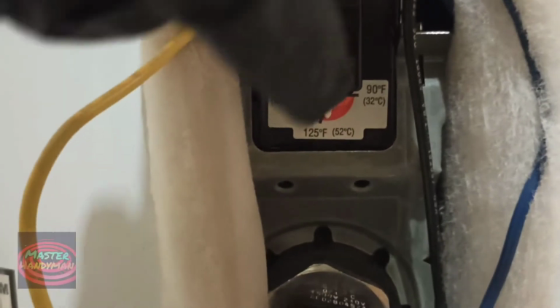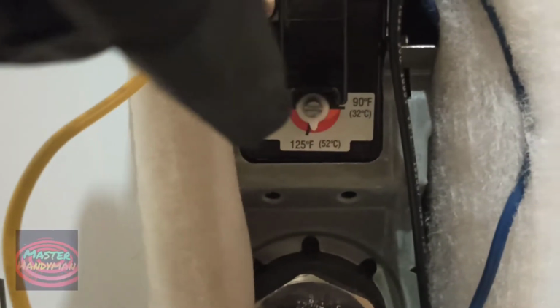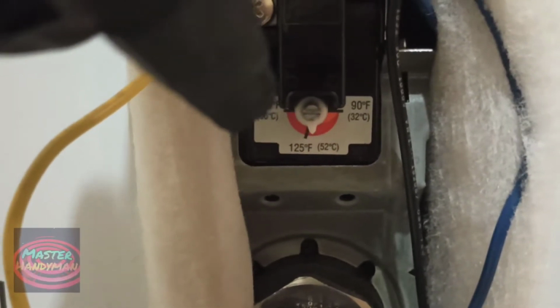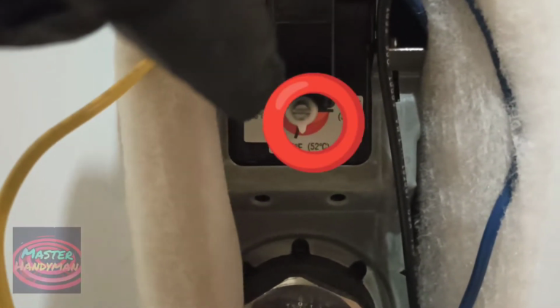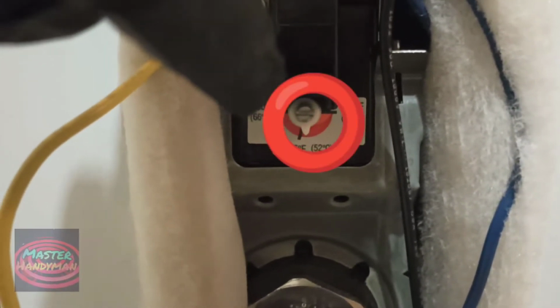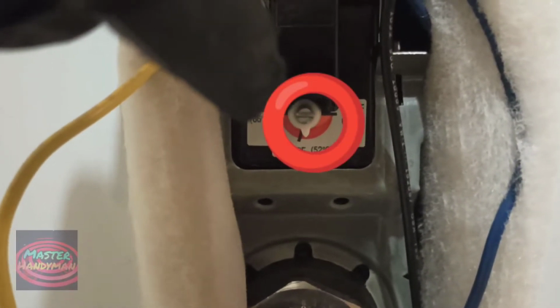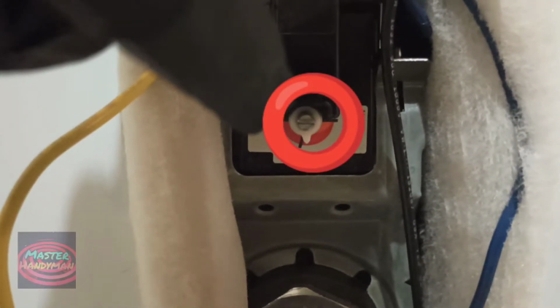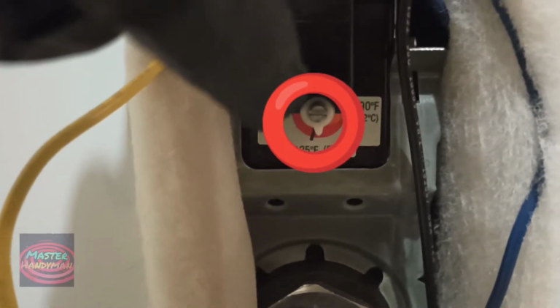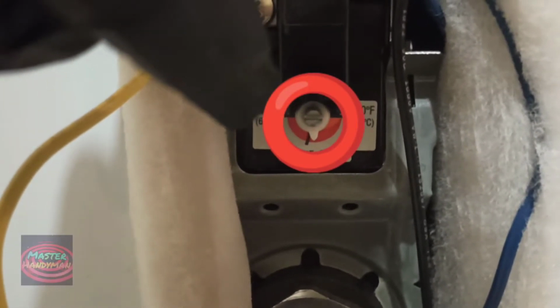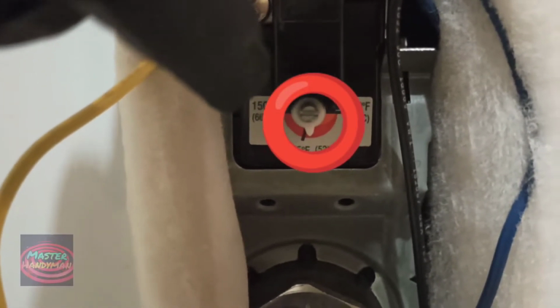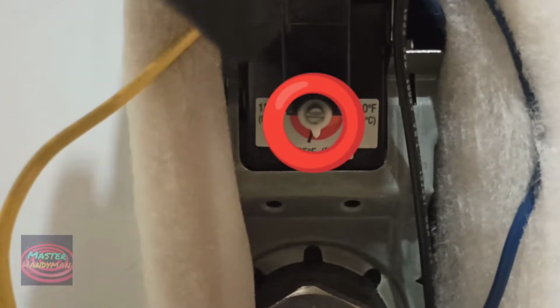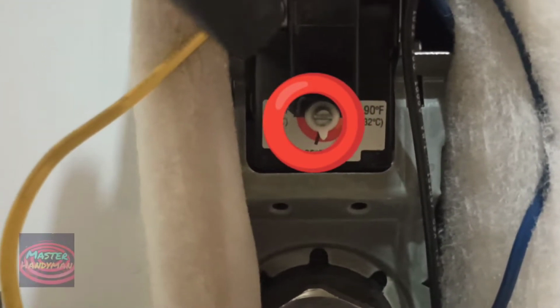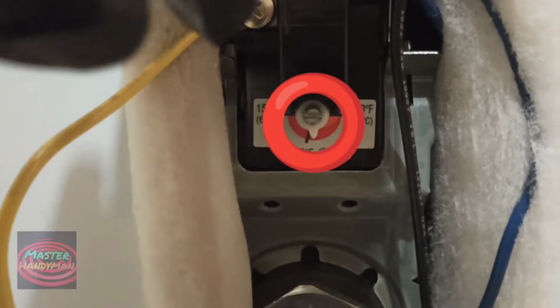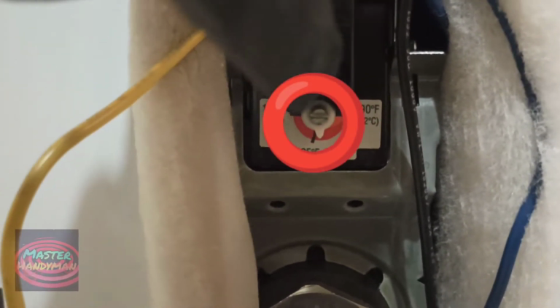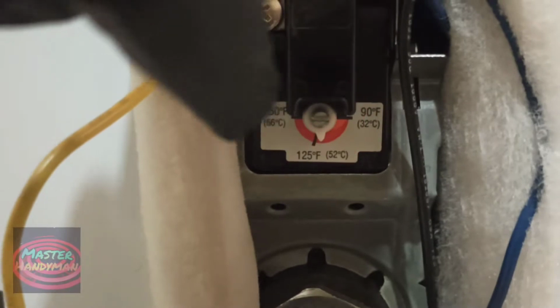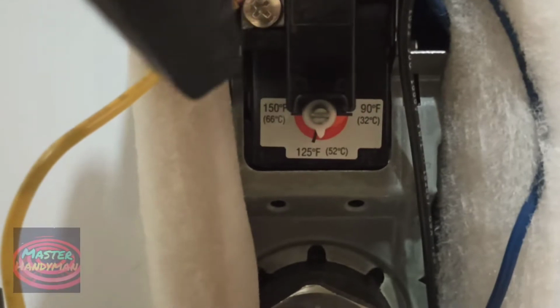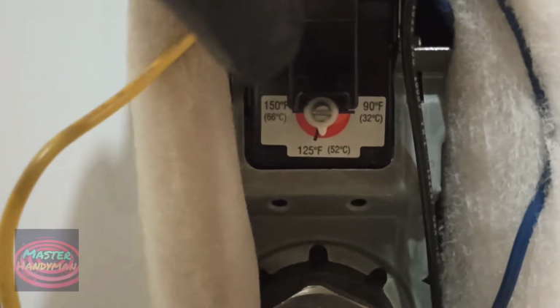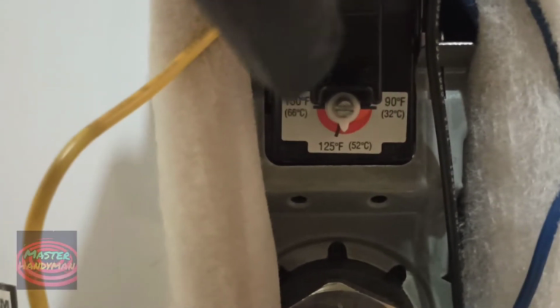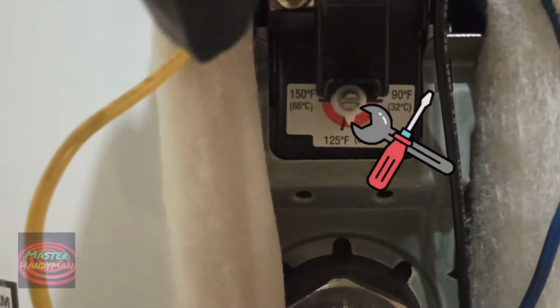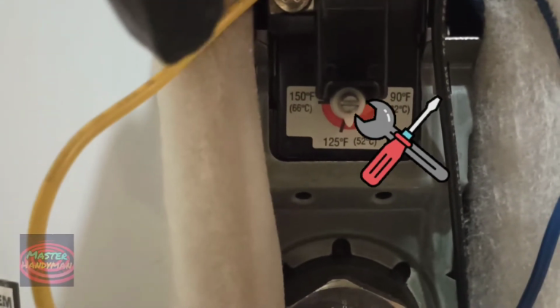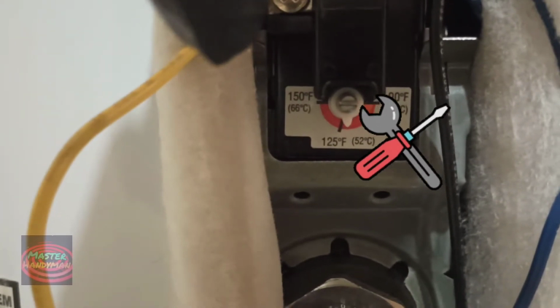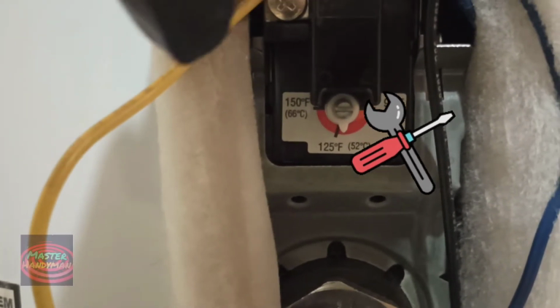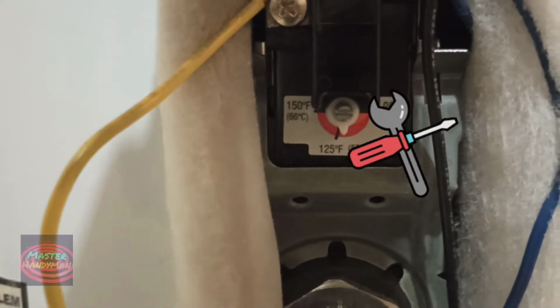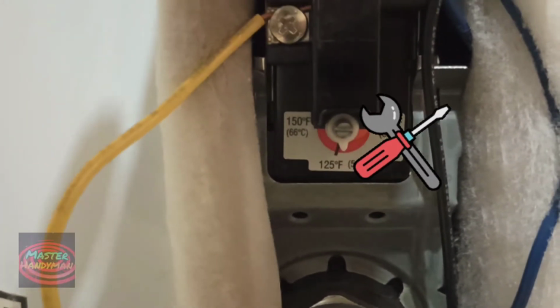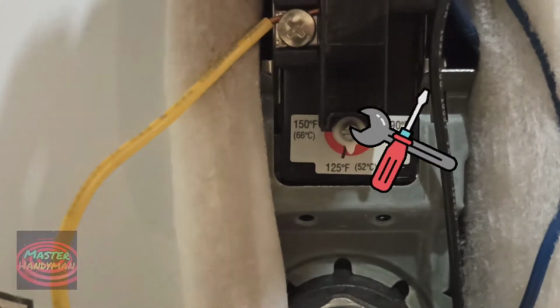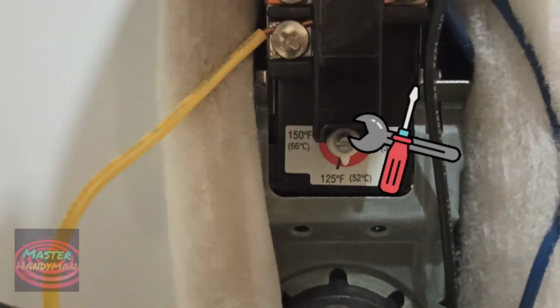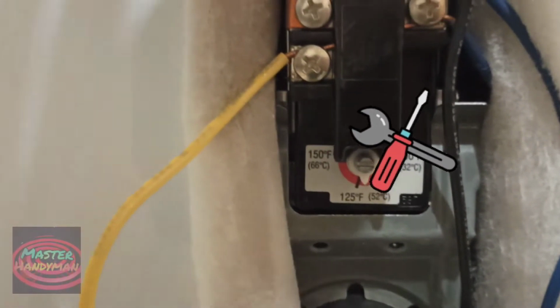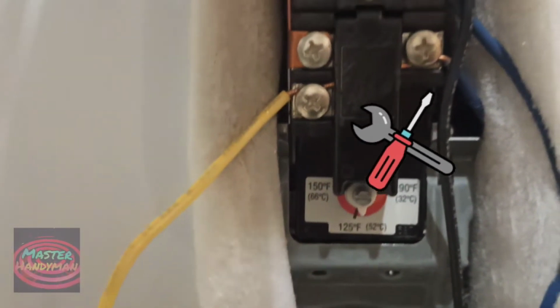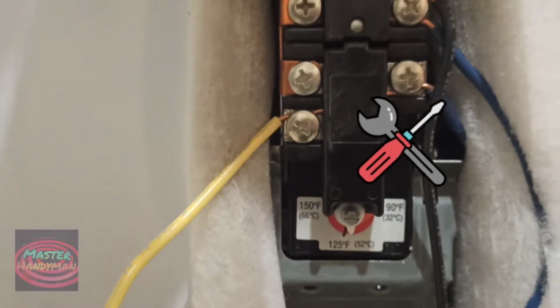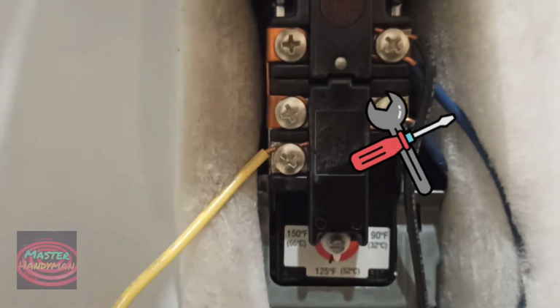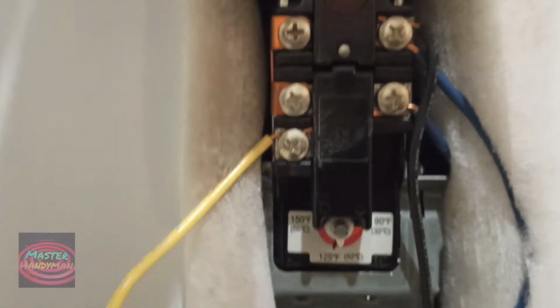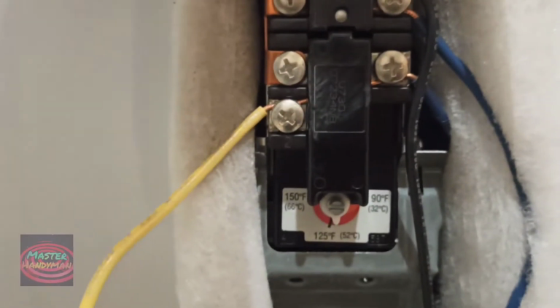Basically, you can use a flat-headed screwdriver and turn it to the left or to the right — that's all up to you. If you want it to be higher you can do it from there.